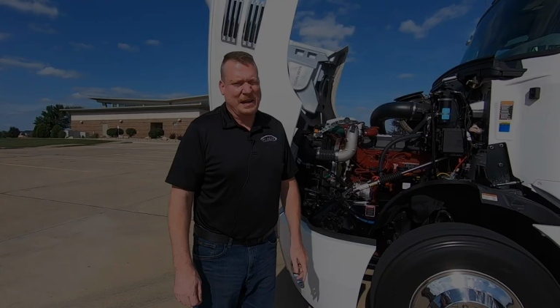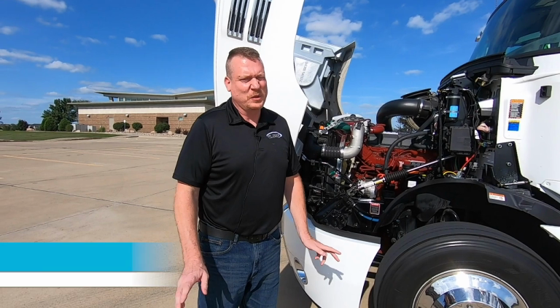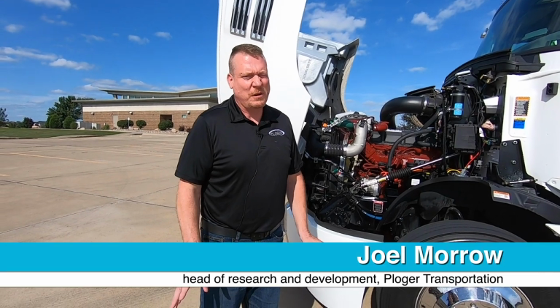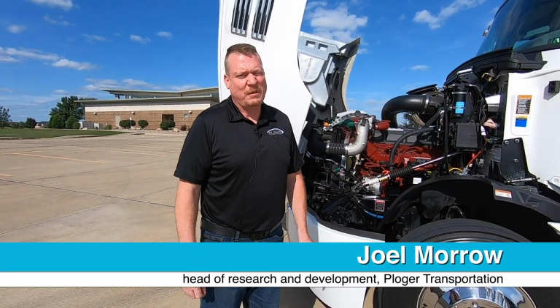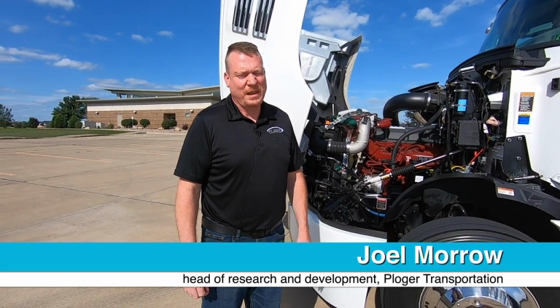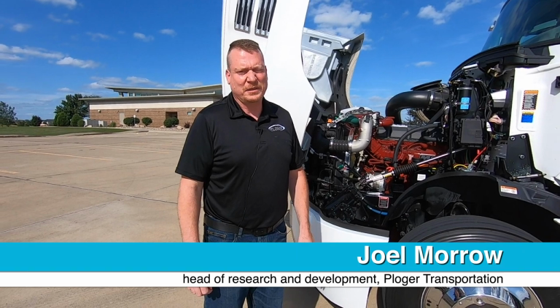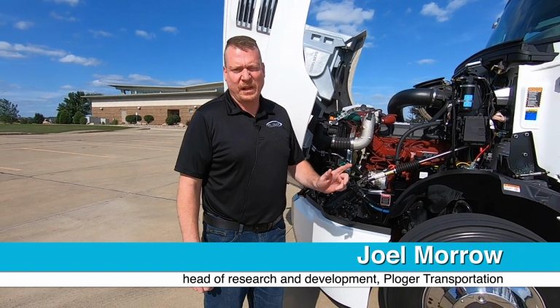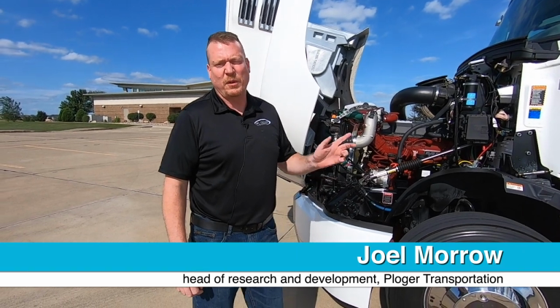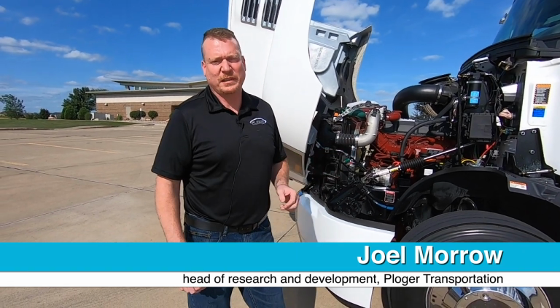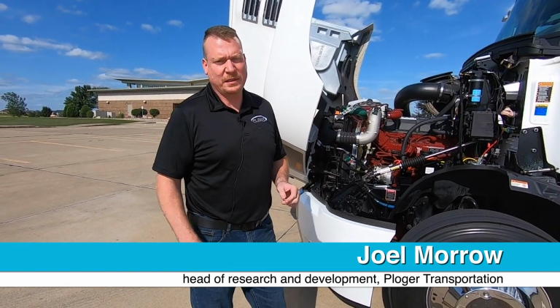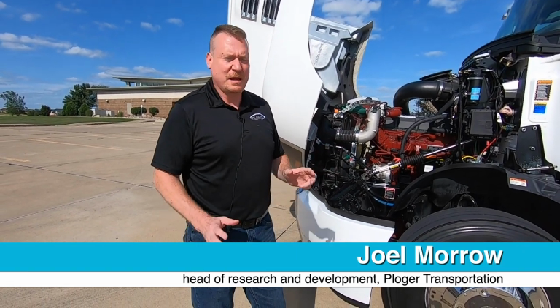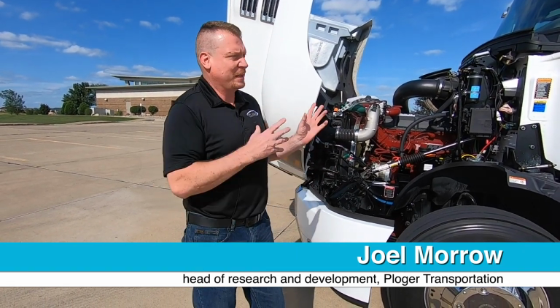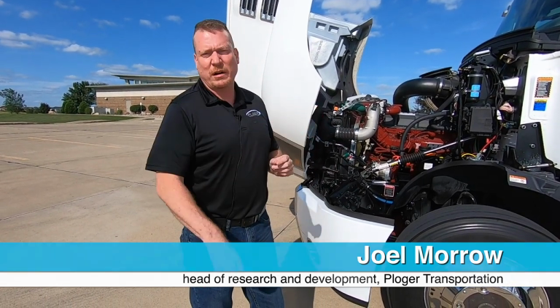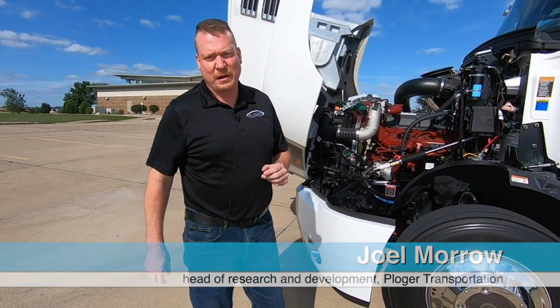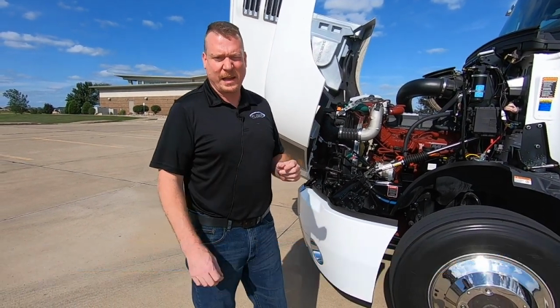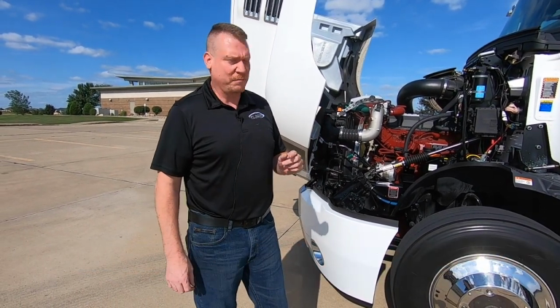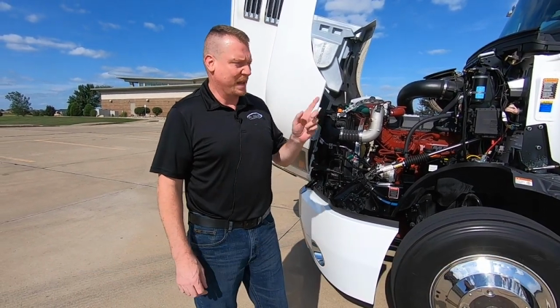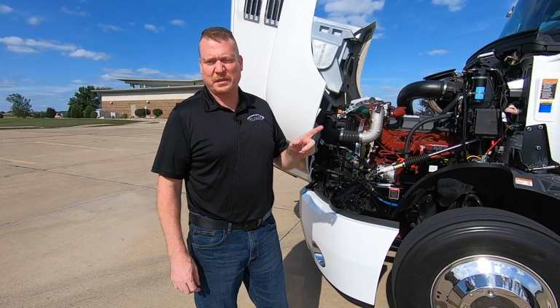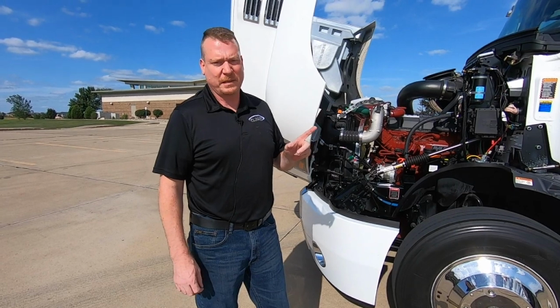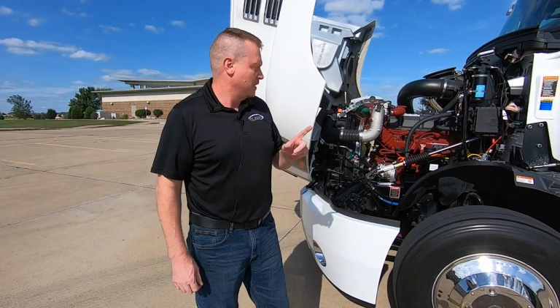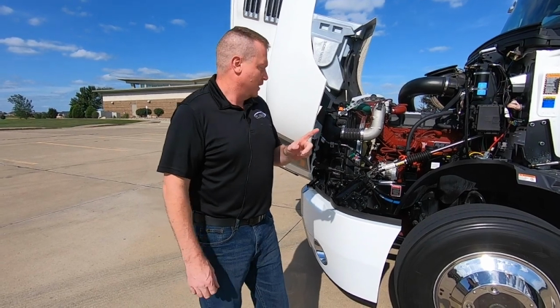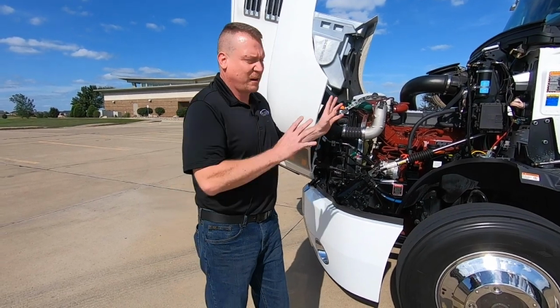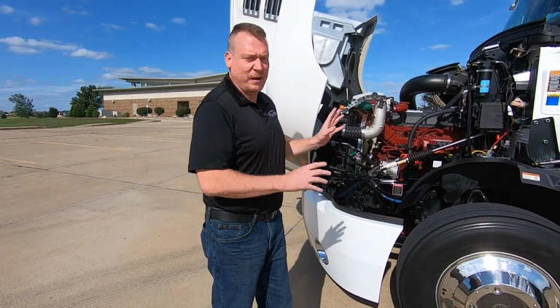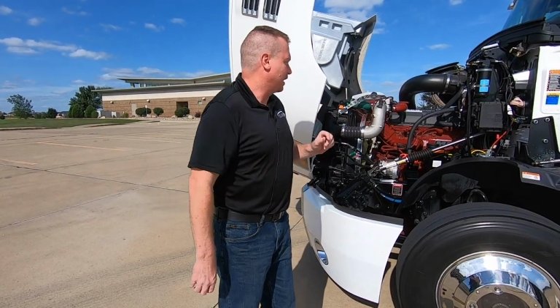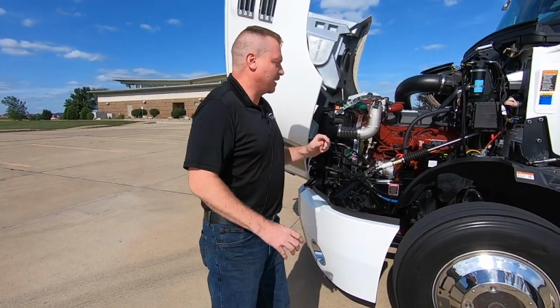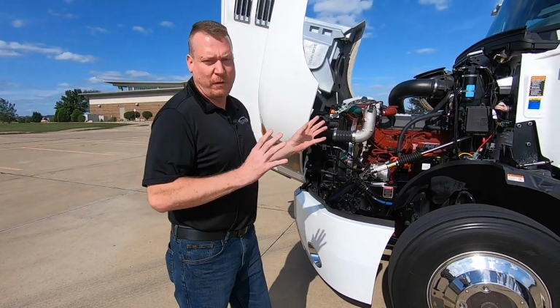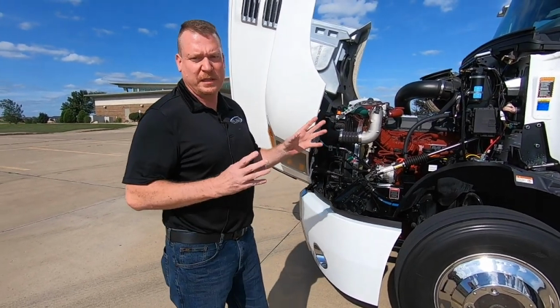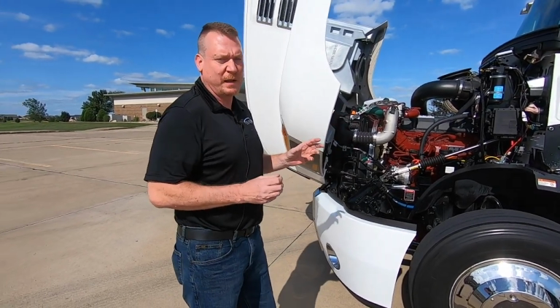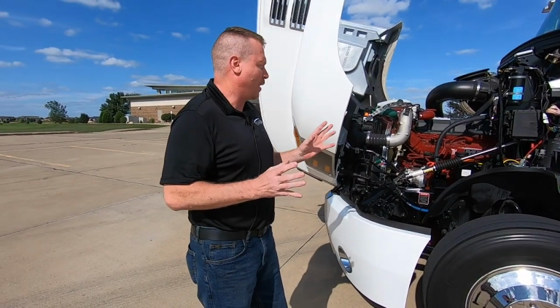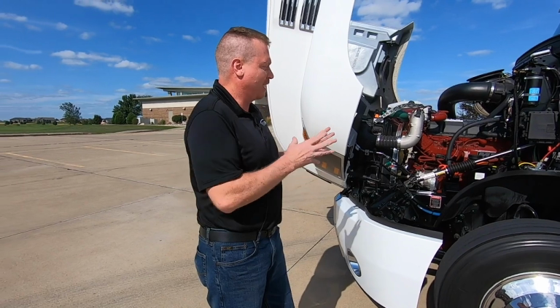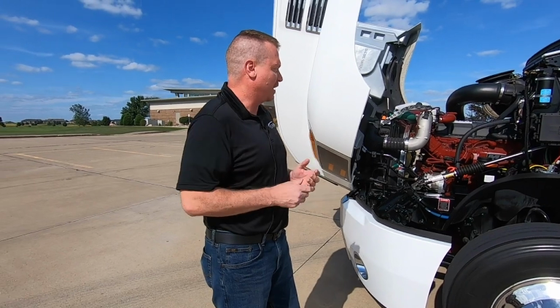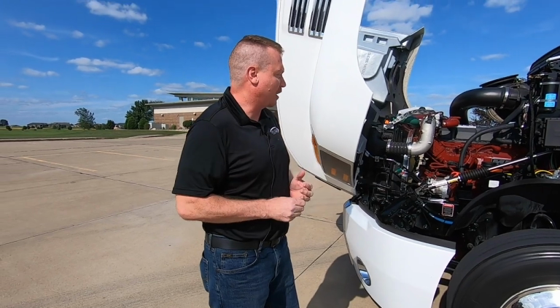Hi, I'm Joel Morrow, Head of Research and Development with Ploeger Transportation. We're going to take a walk around on our Mack Anthem Adaptive Loading 6x2. We're going to start at the front and just kind of go over all the major specs and why we've done what we've done in the truck.